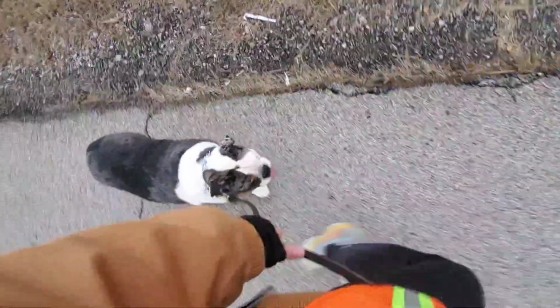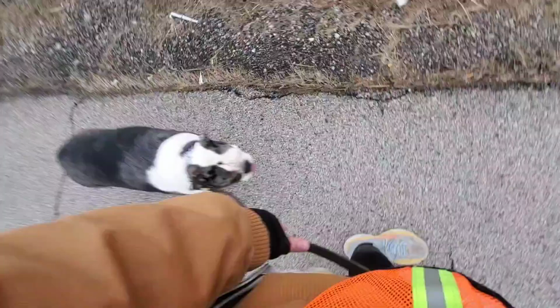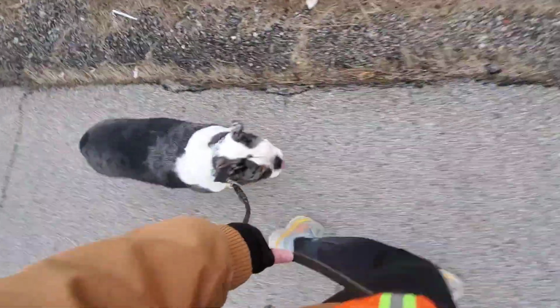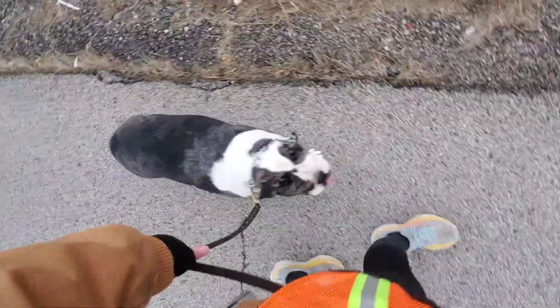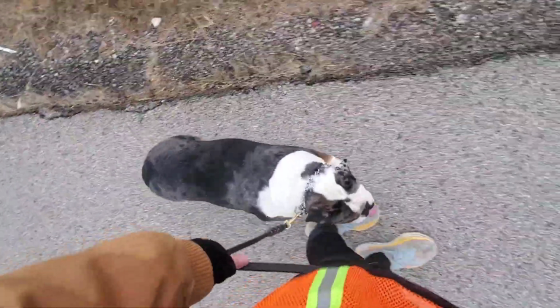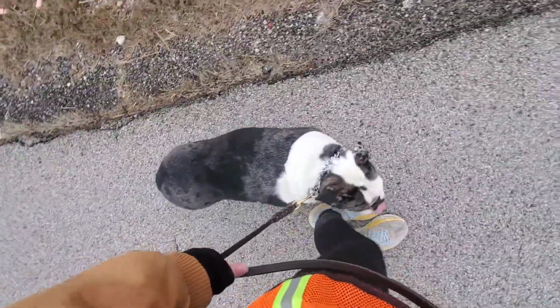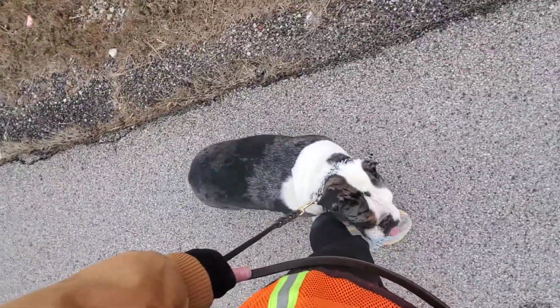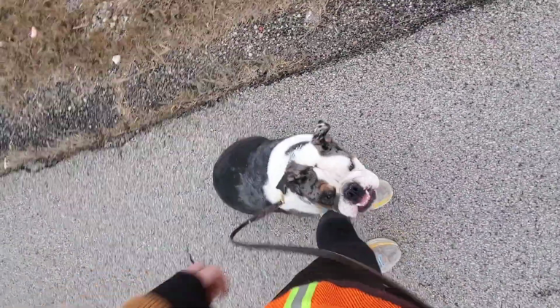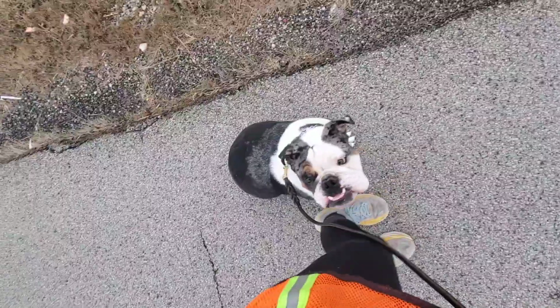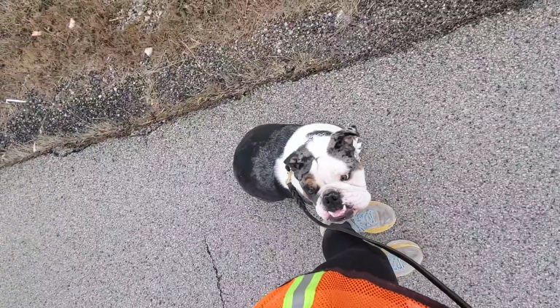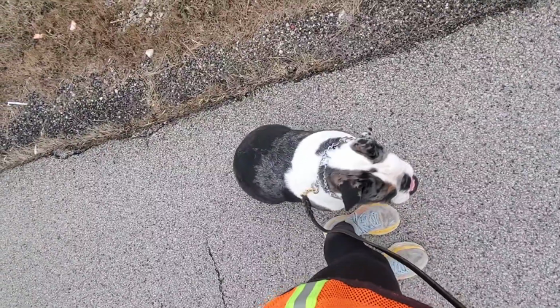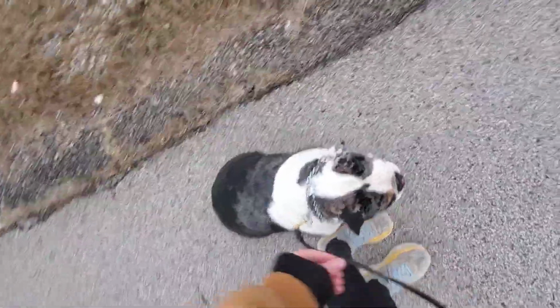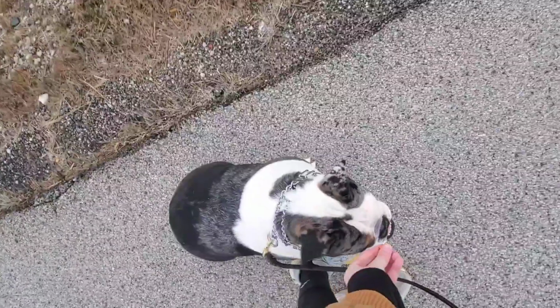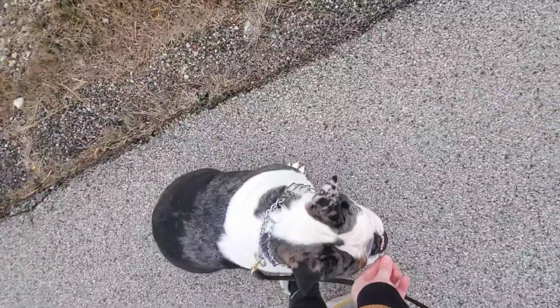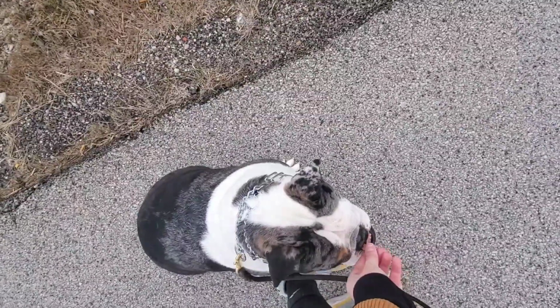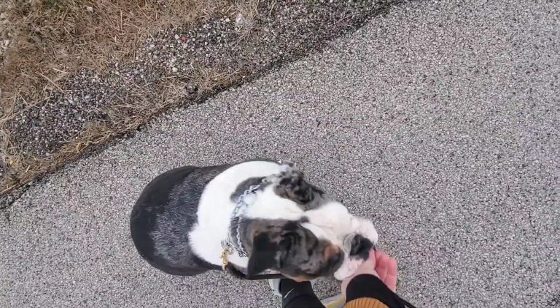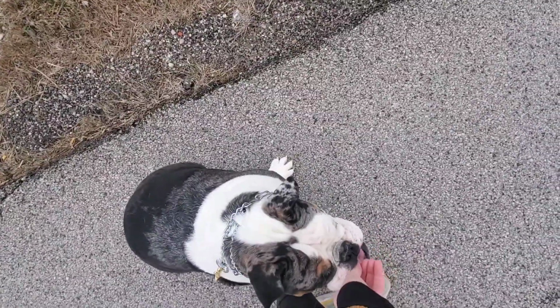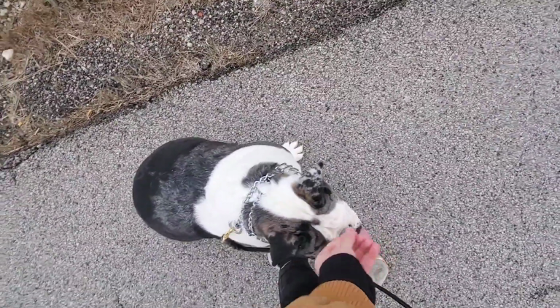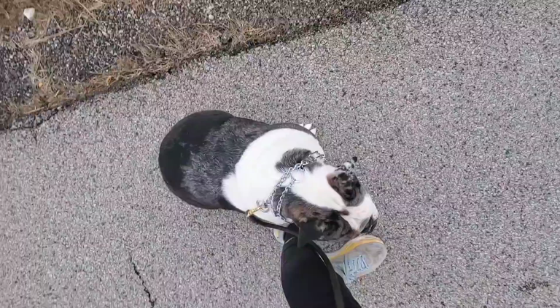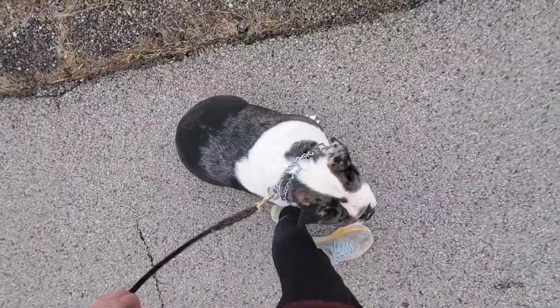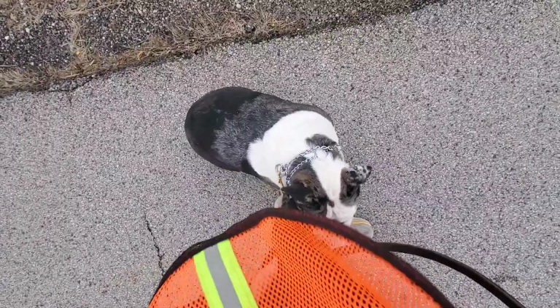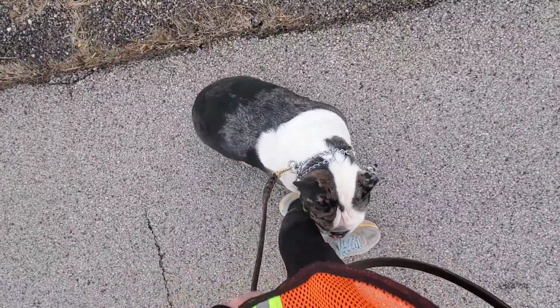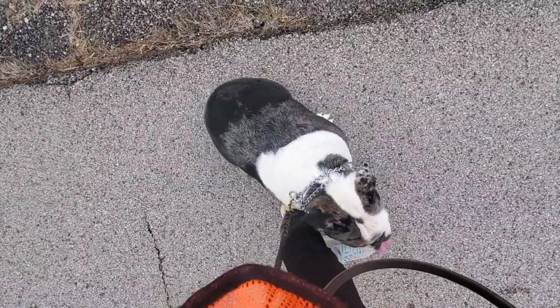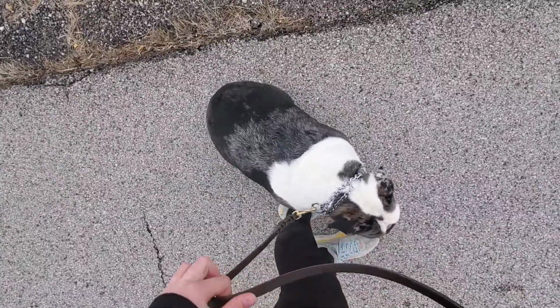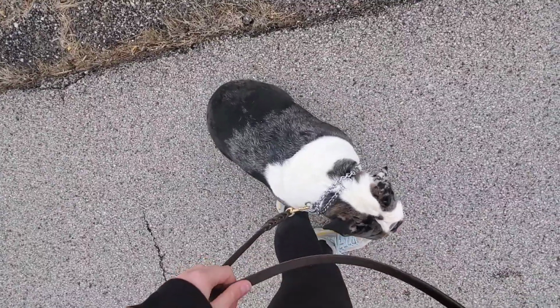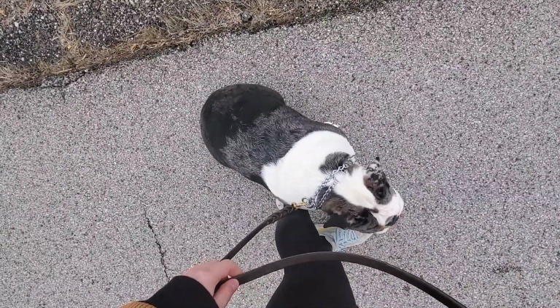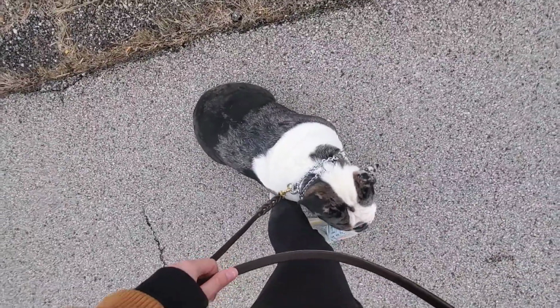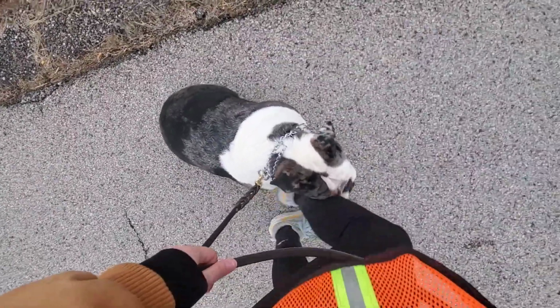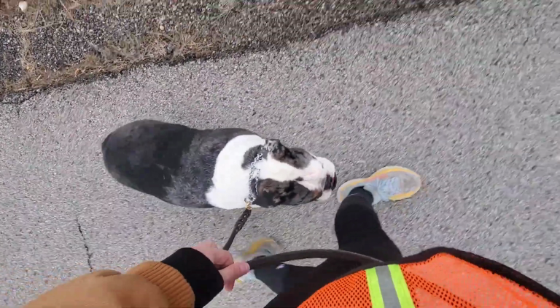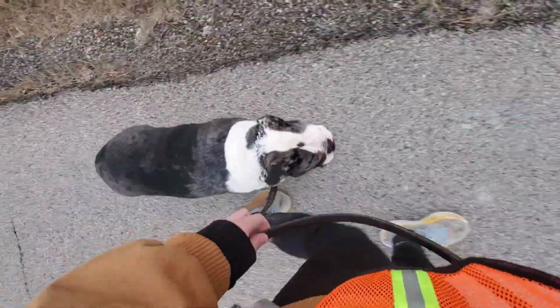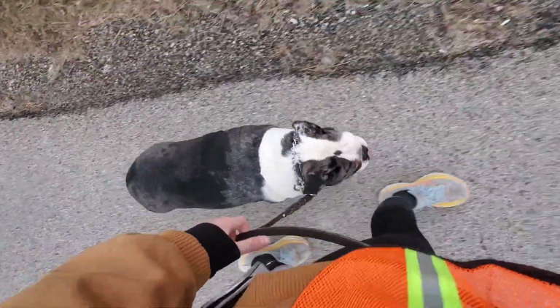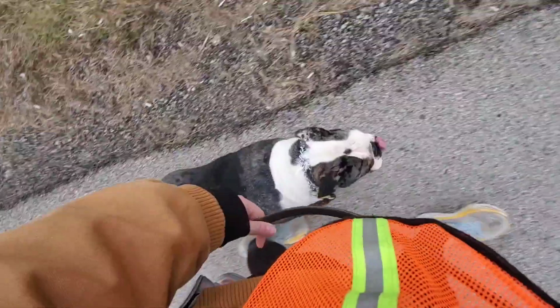We have a truck coming up. Sit. I'm going to have him sit so I can reward while this truck passes. That way it doesn't get him overly excited. And then we start walking again.